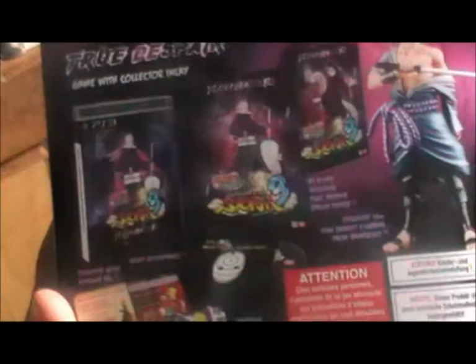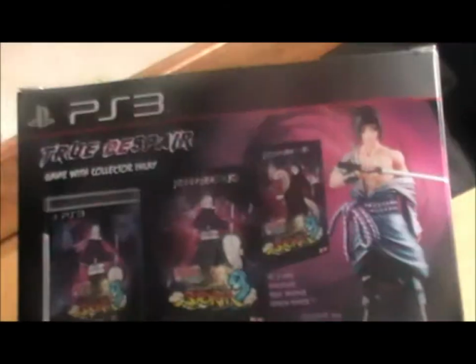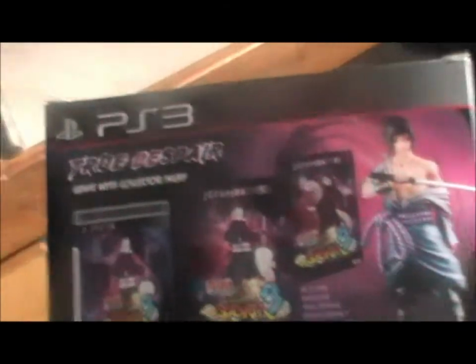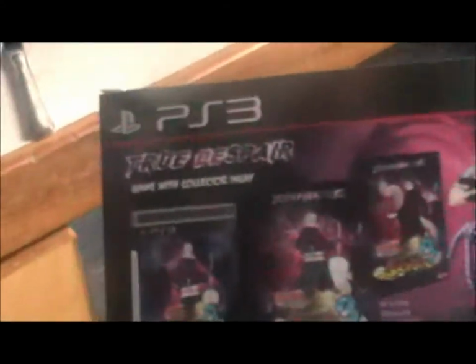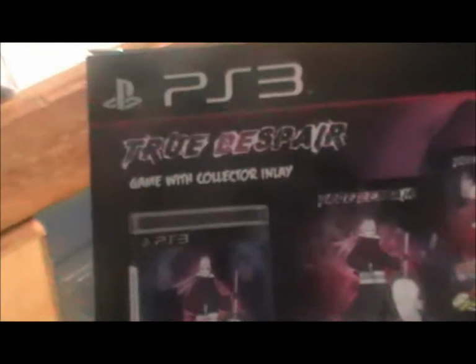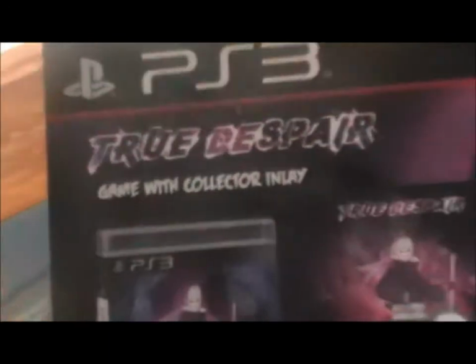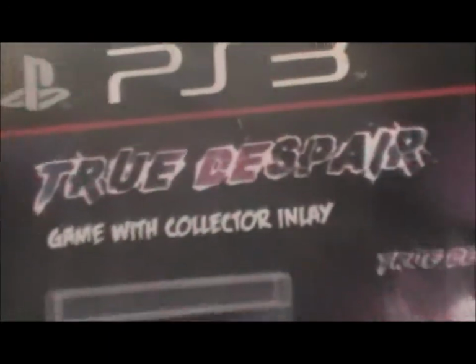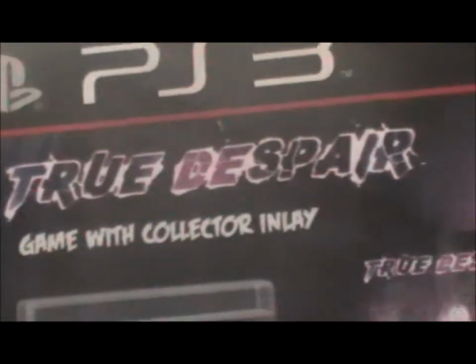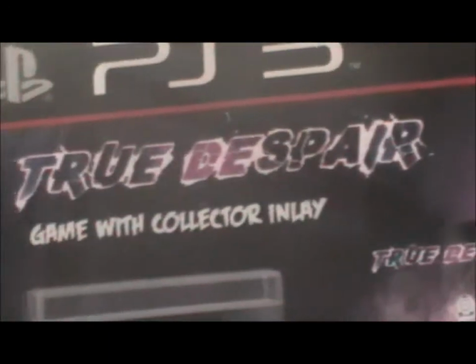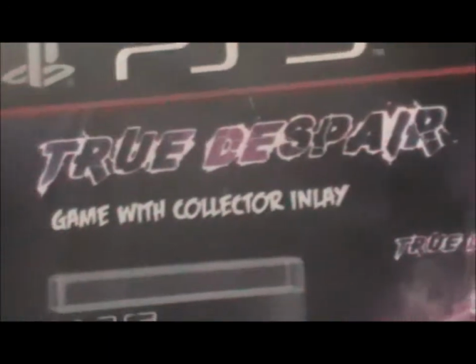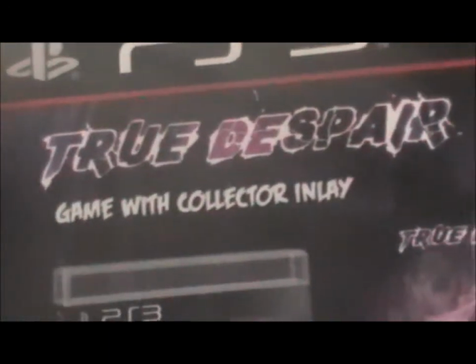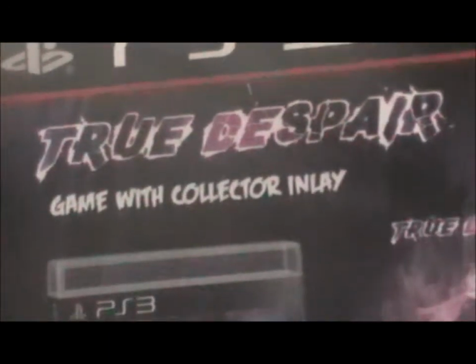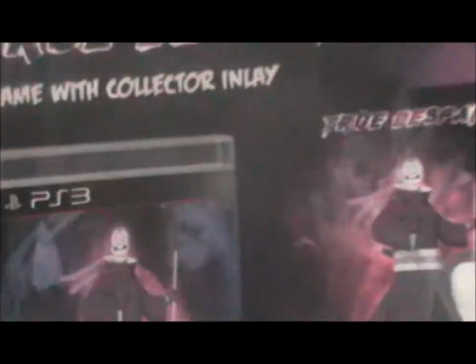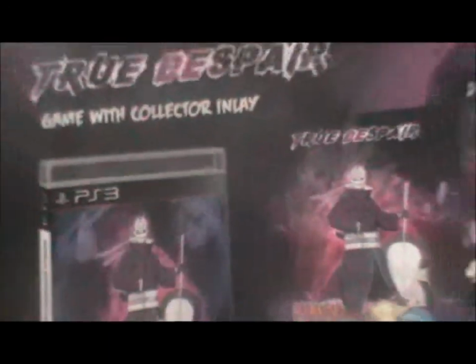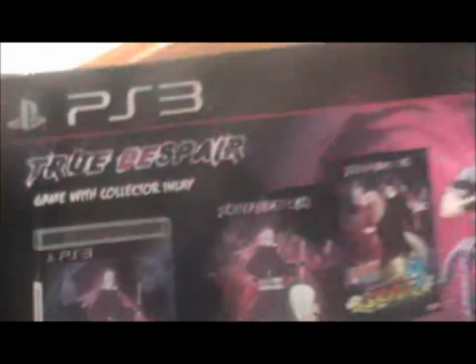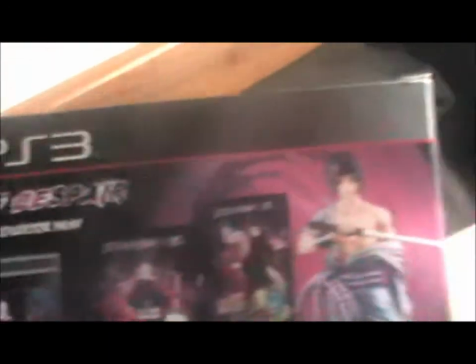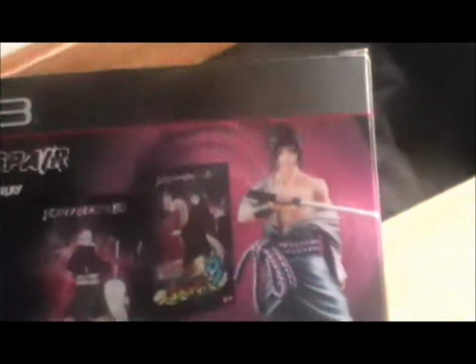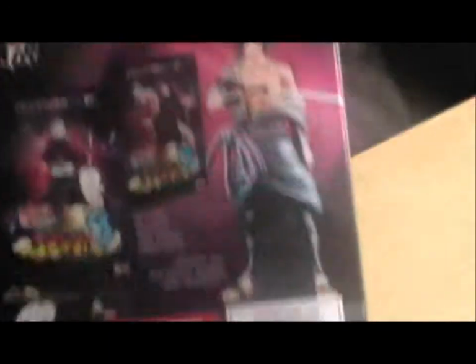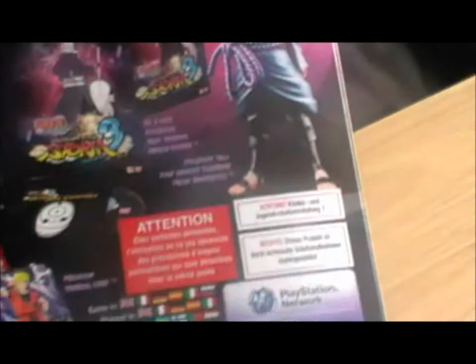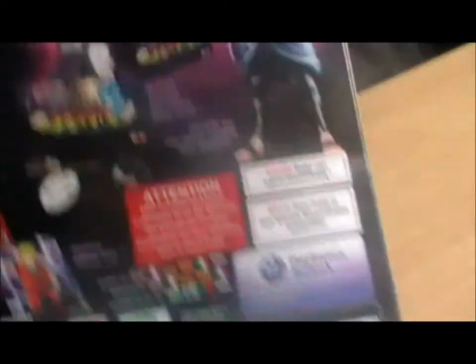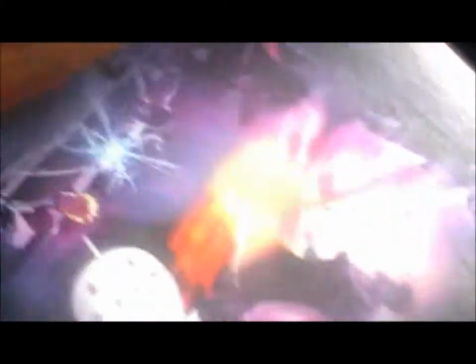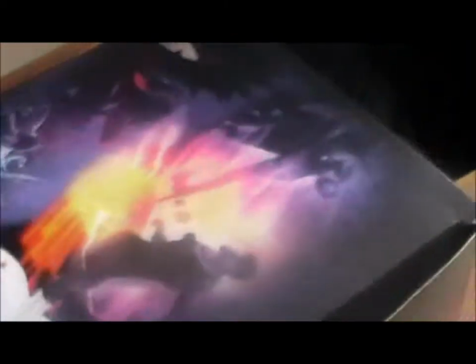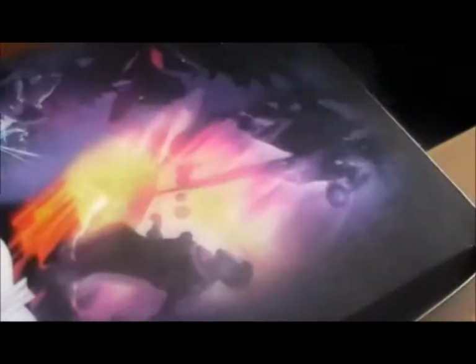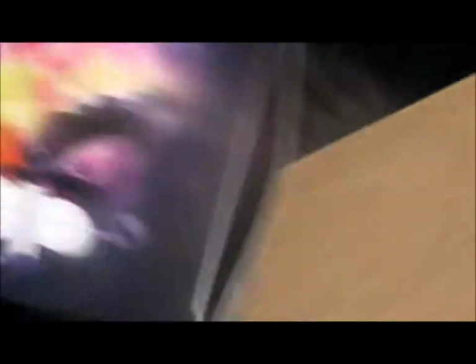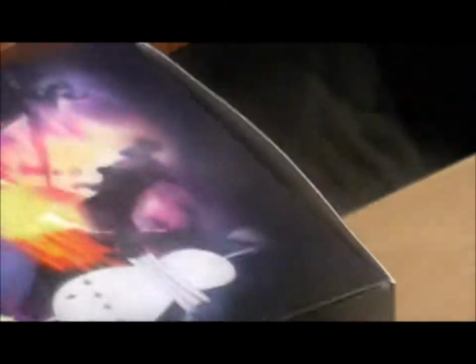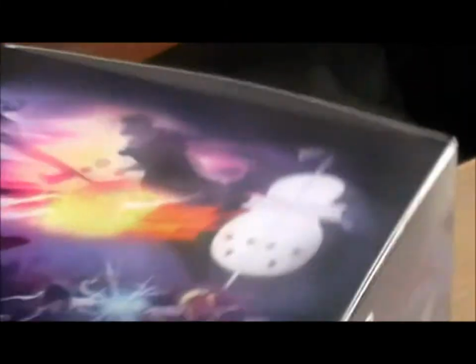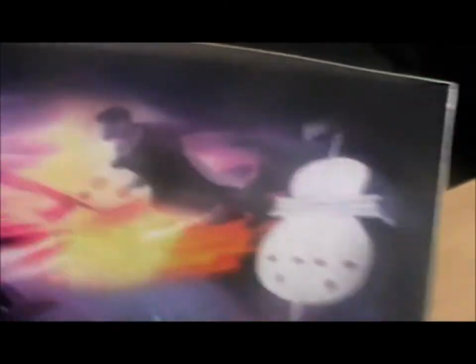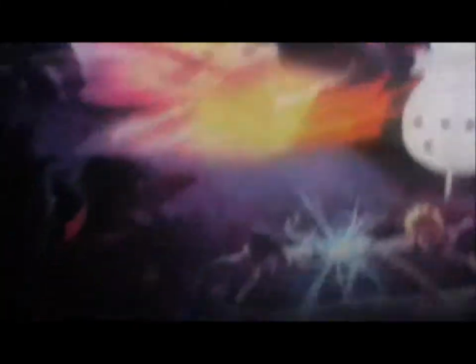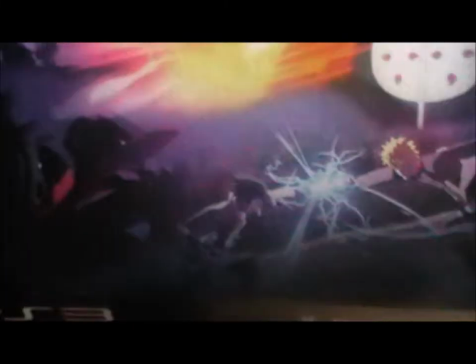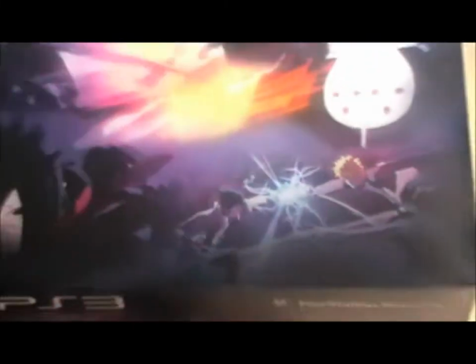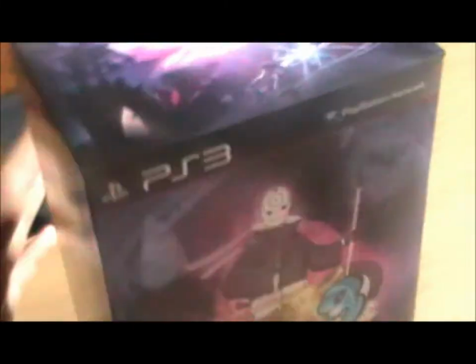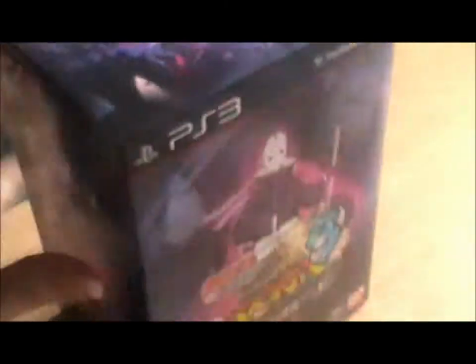The other side we get, as I said, the Kazekage, the Mizukage, the Raikage, Gaara's father and such. The back is clearer to see — True Despair, collector's inlay and stuff.